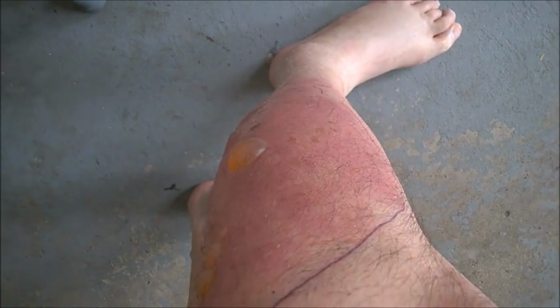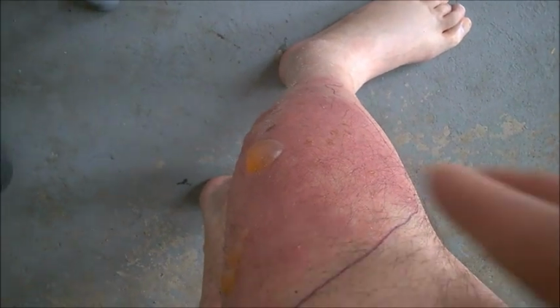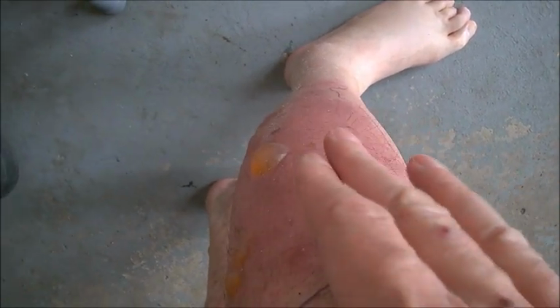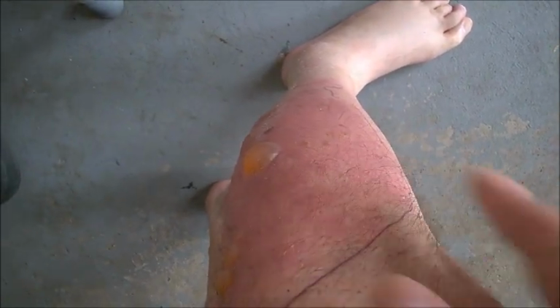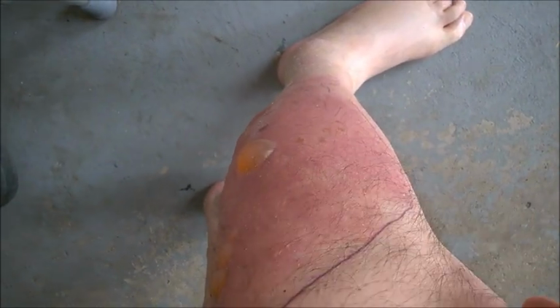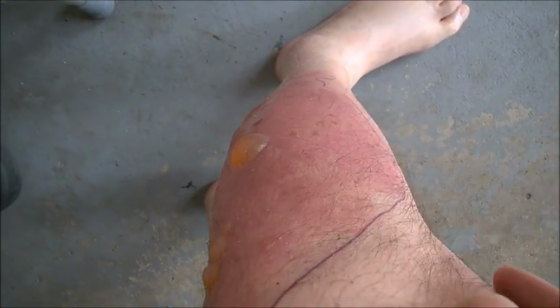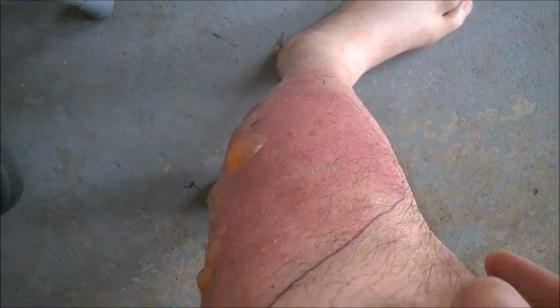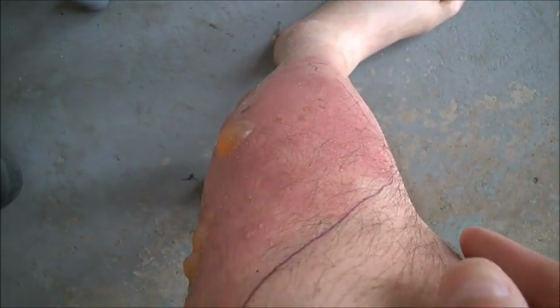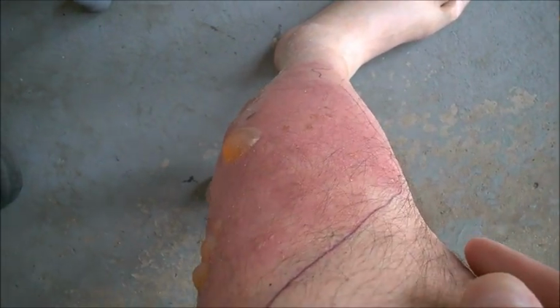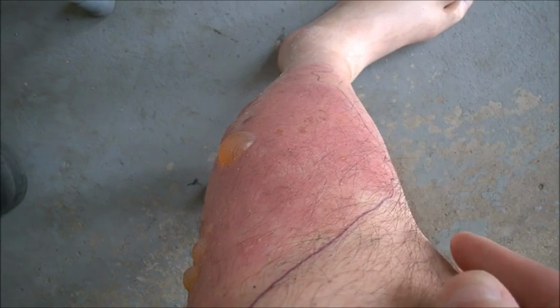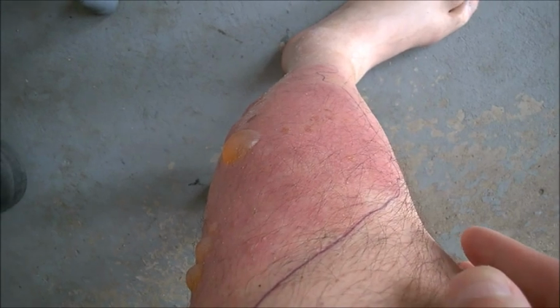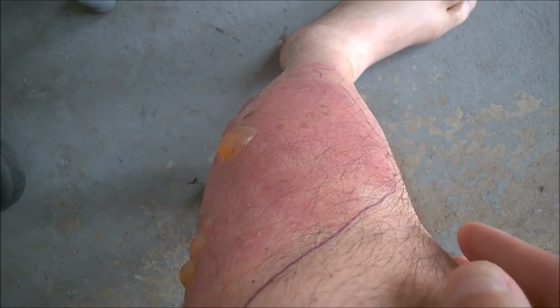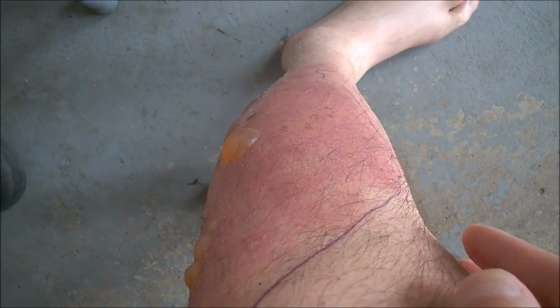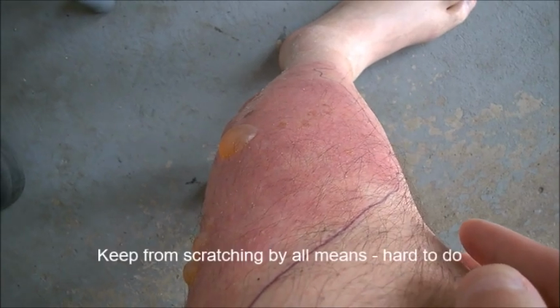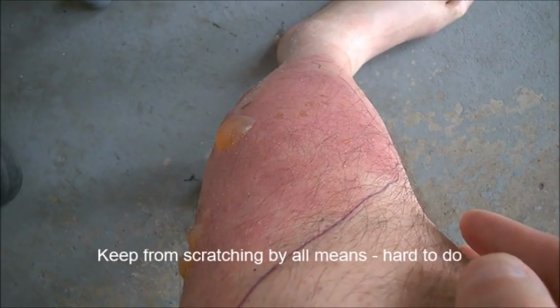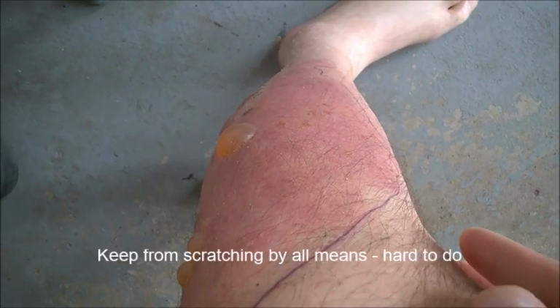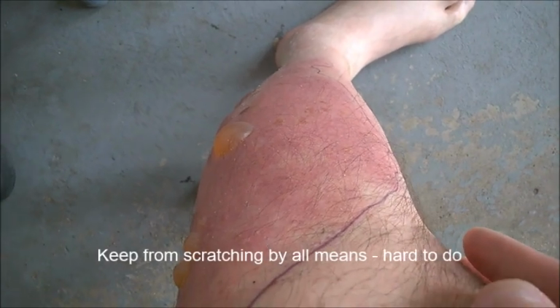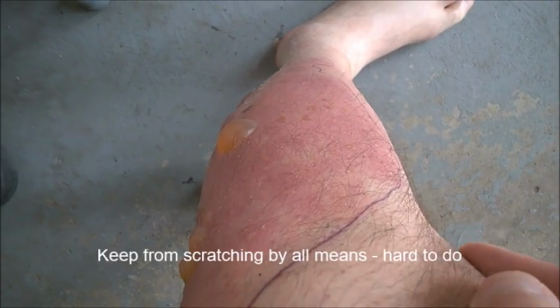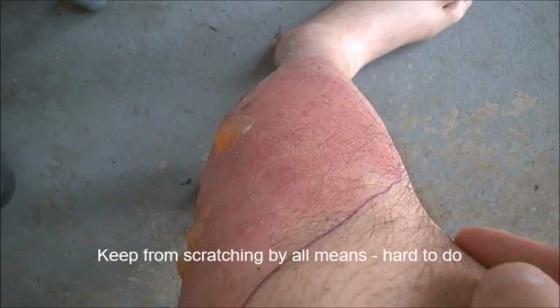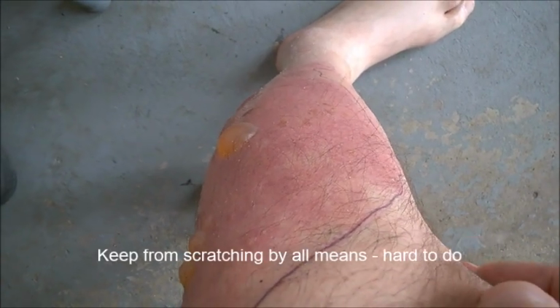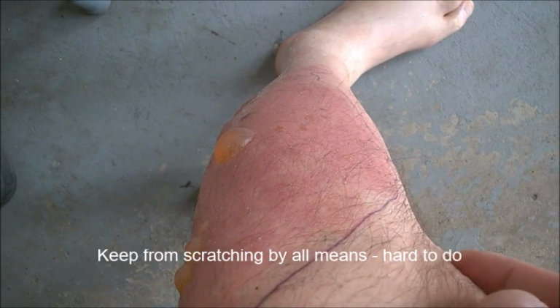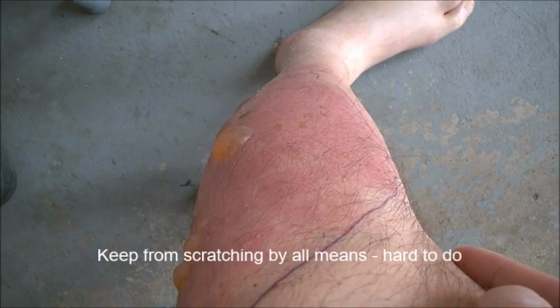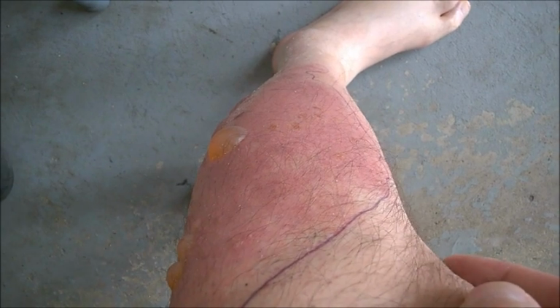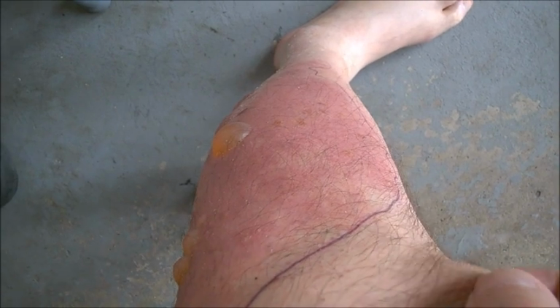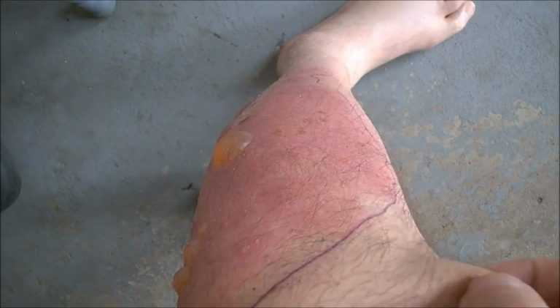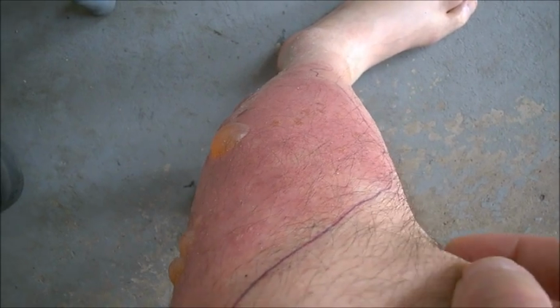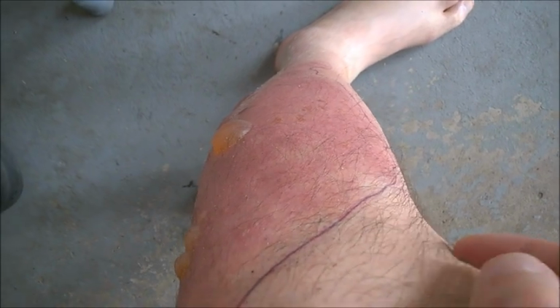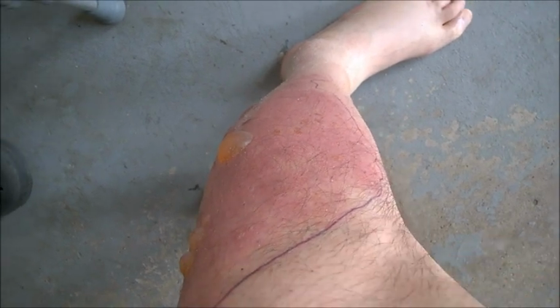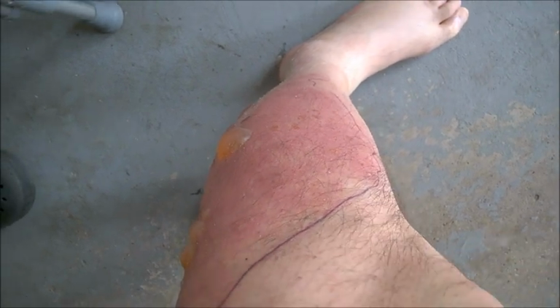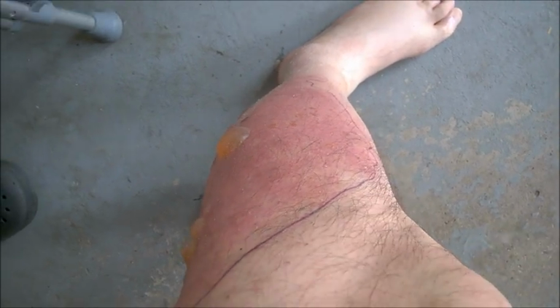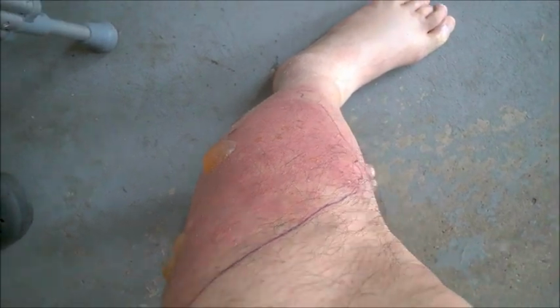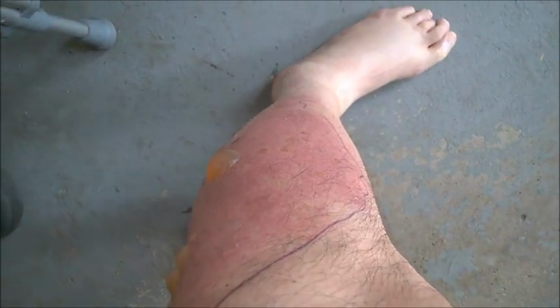Oh yes, it itches very, very strongly. You absolutely need to restrain from scratching it — it gets you into another level of problems. And like I said, the nights are going to be really tough with very little sleep.